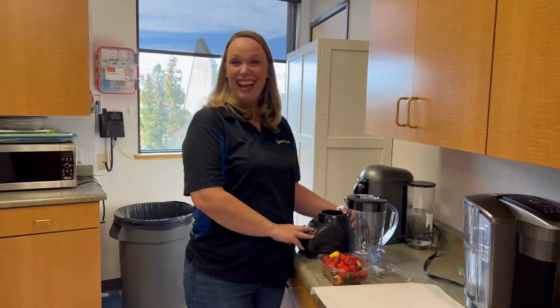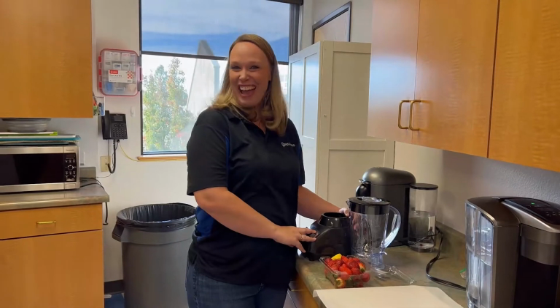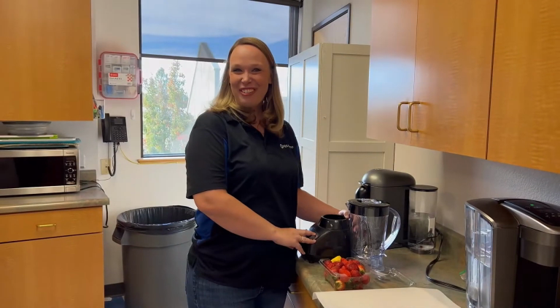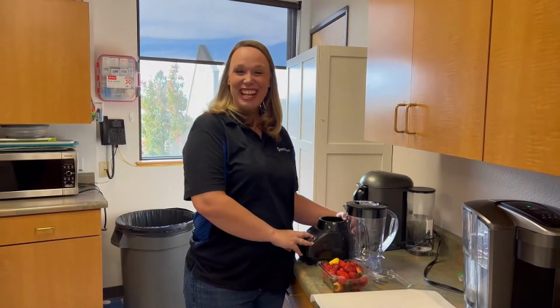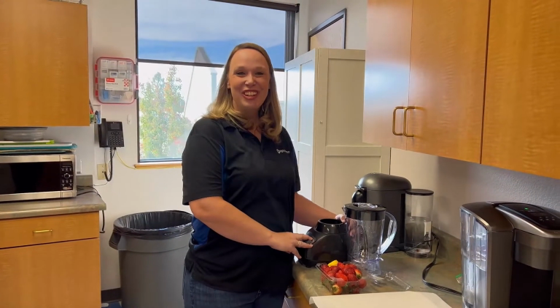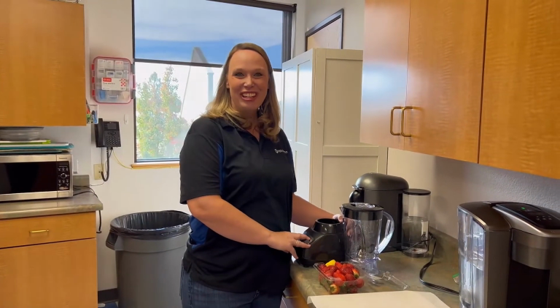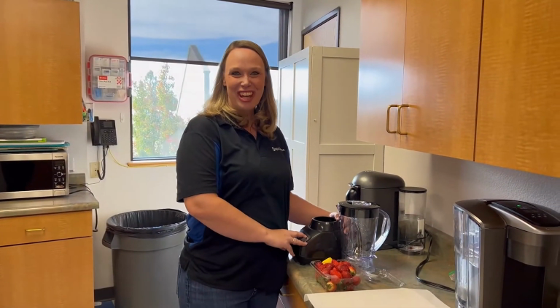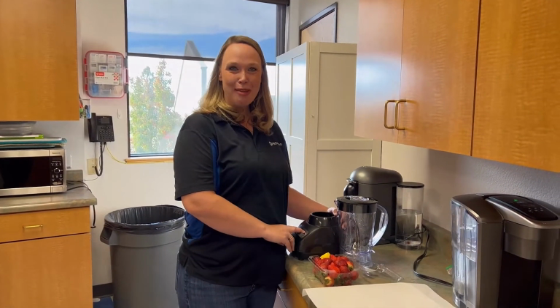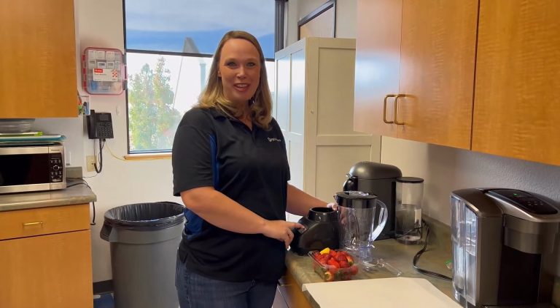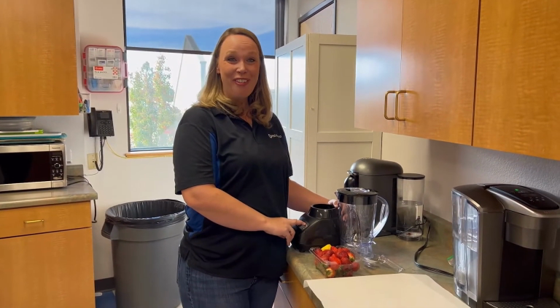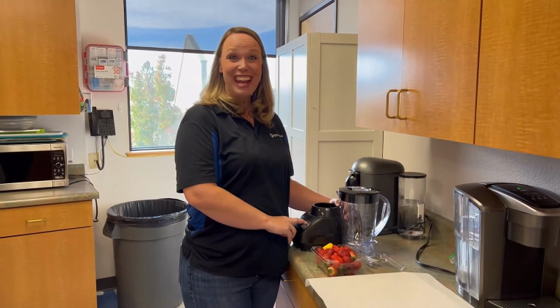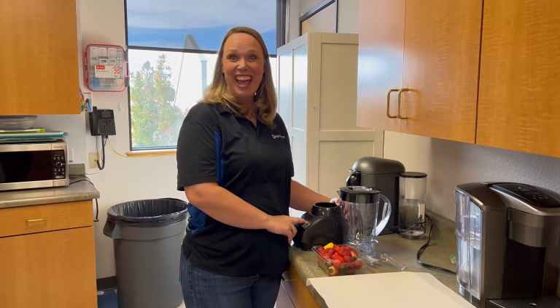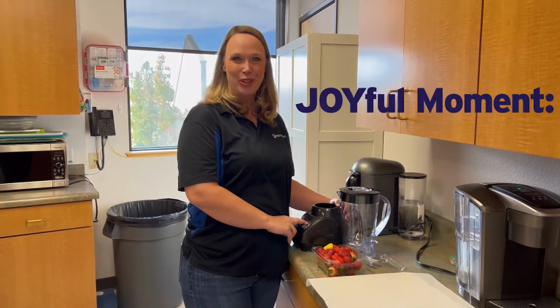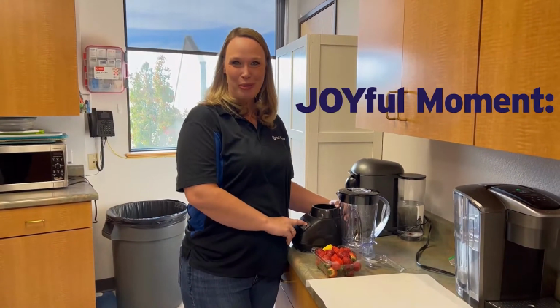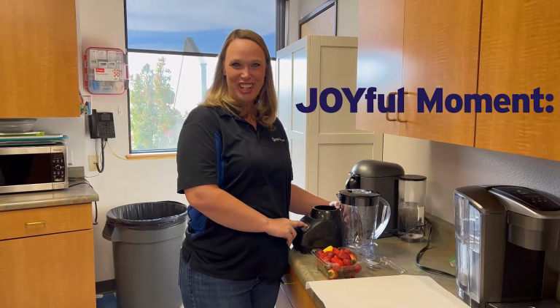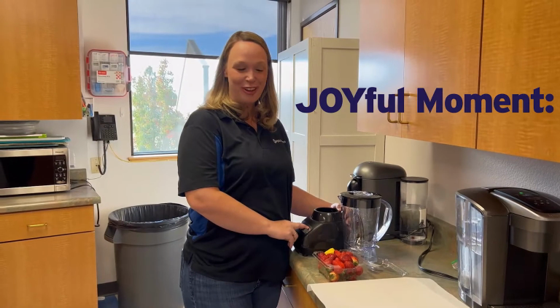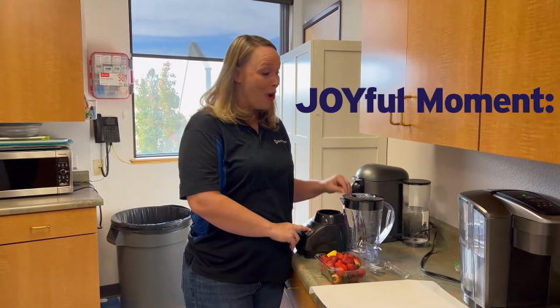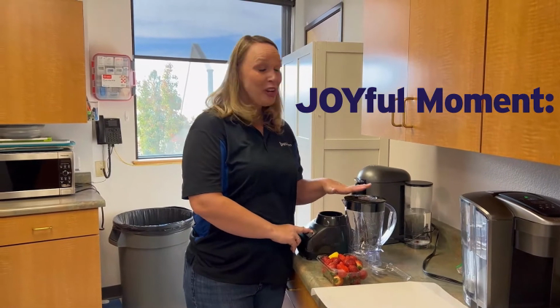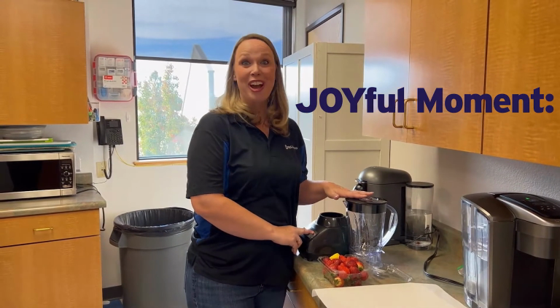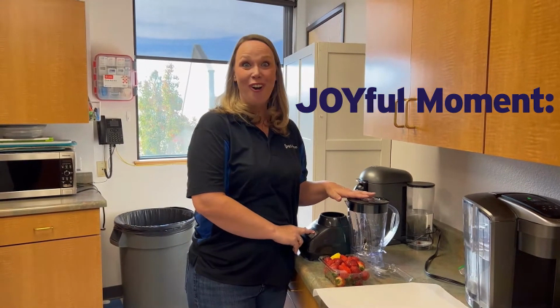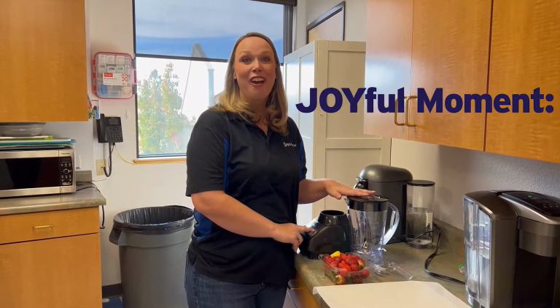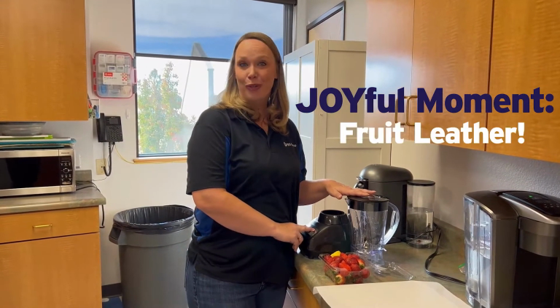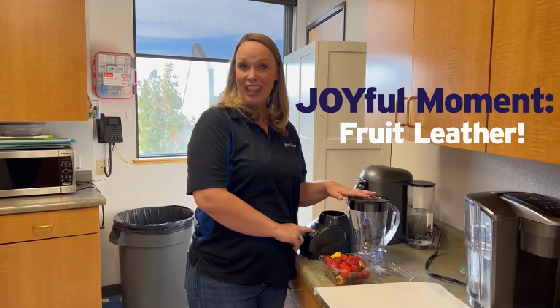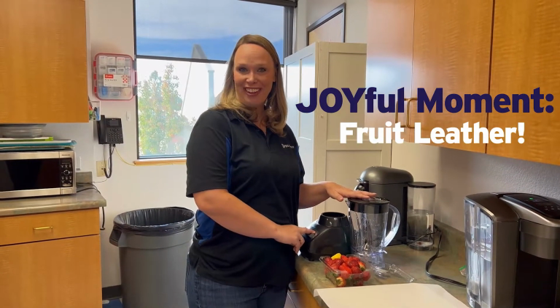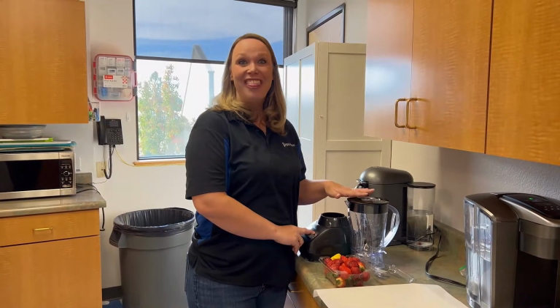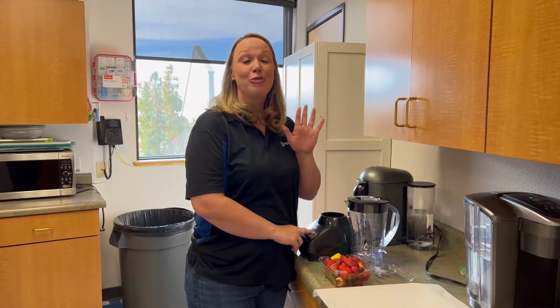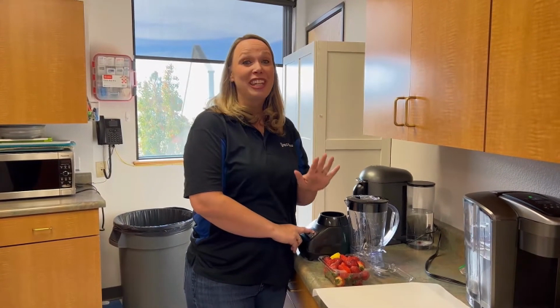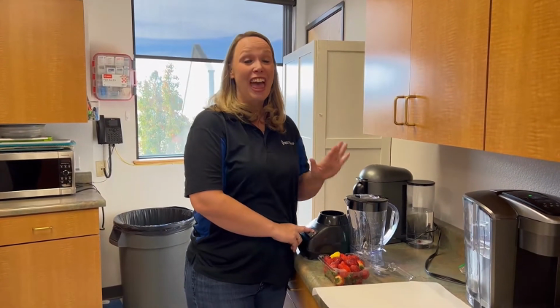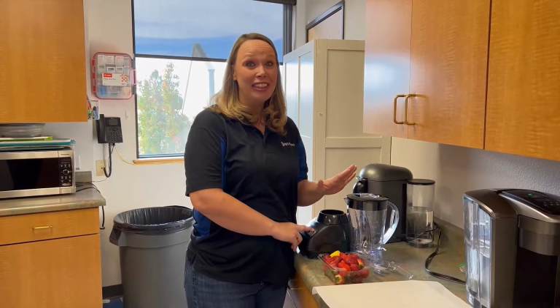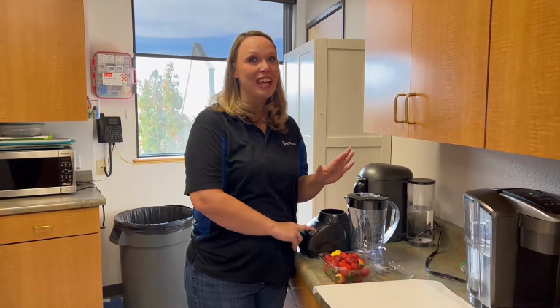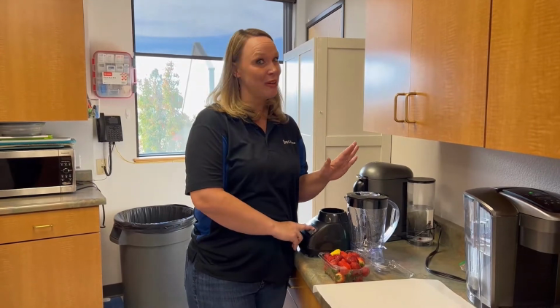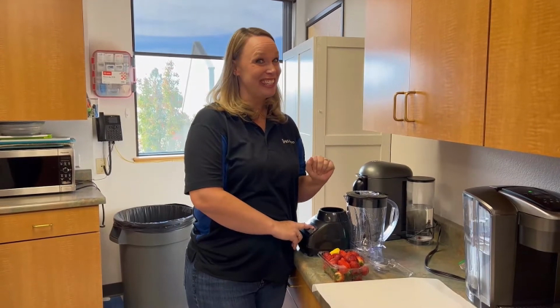Hi everyone! I'm Joy, the Director of Education at PBS Reno, and today I have a joyful moment to share with you. We're going to make our own fruit leather. This is a really healthy, yummy snack.